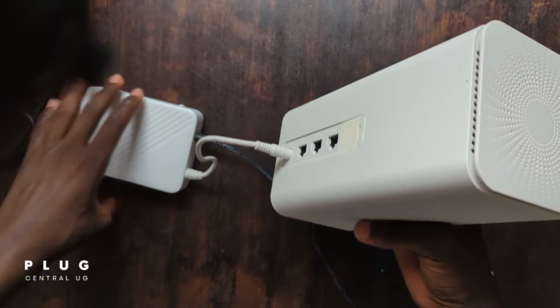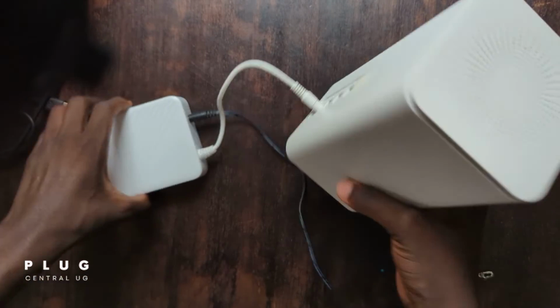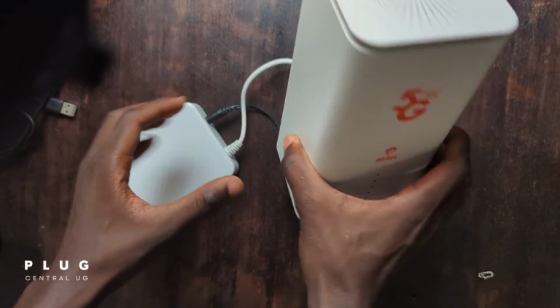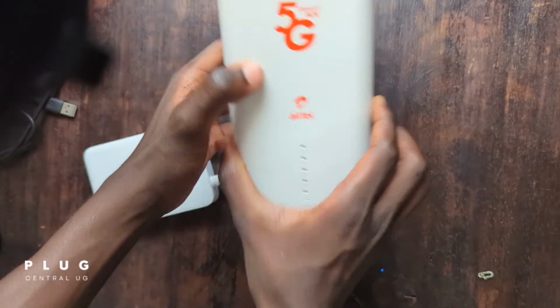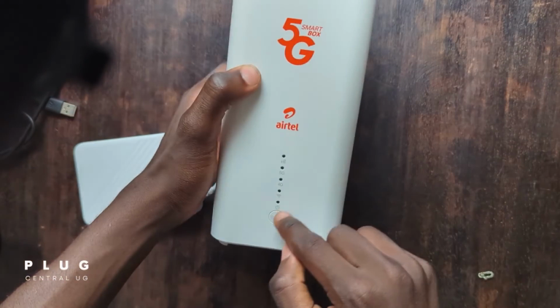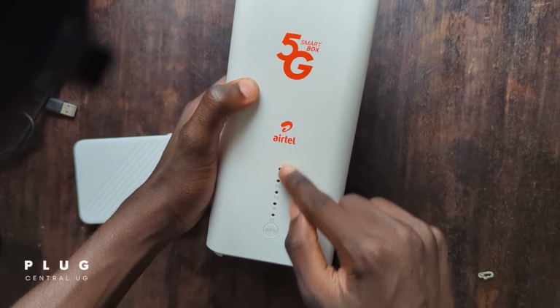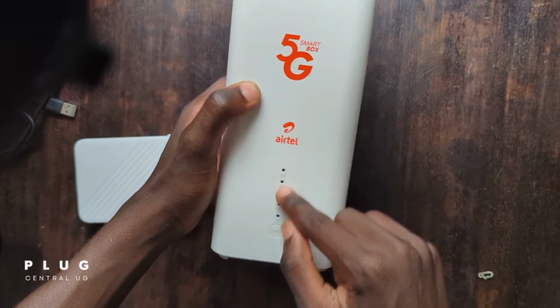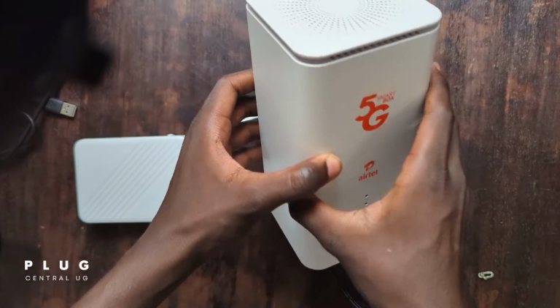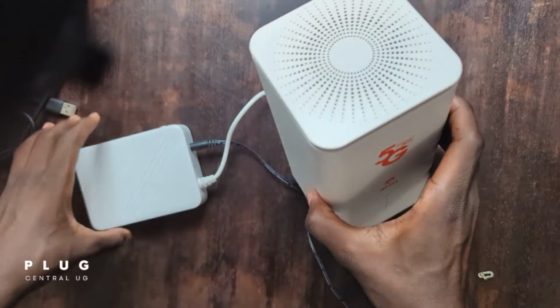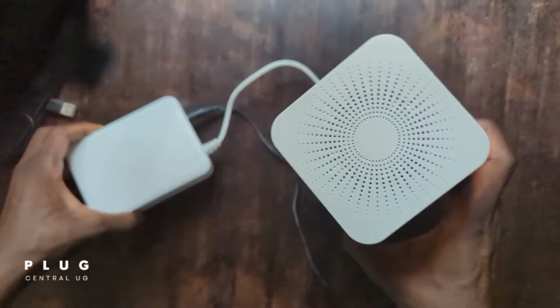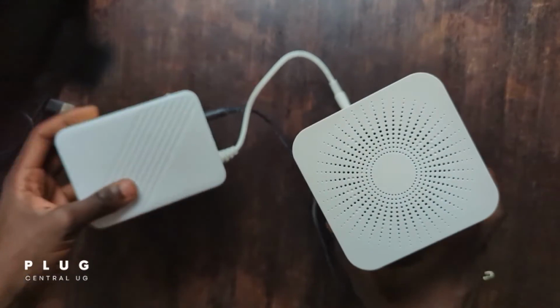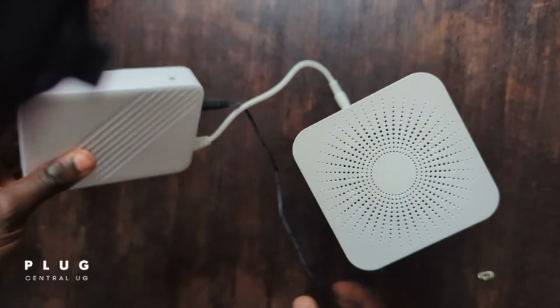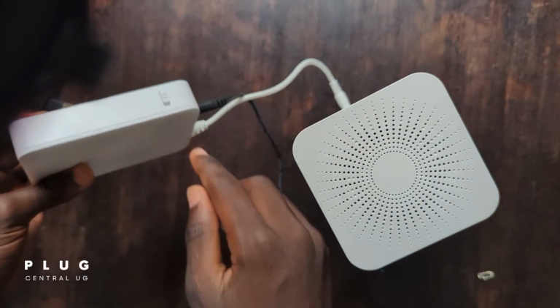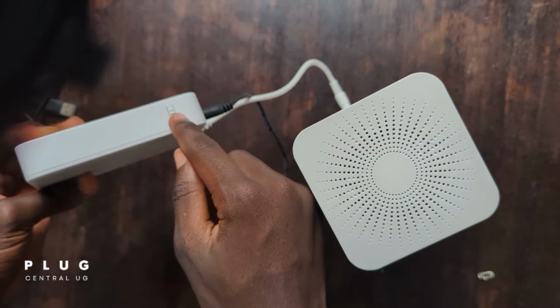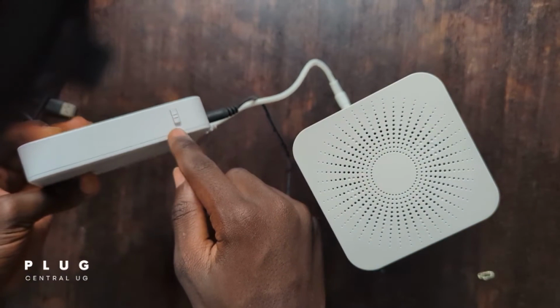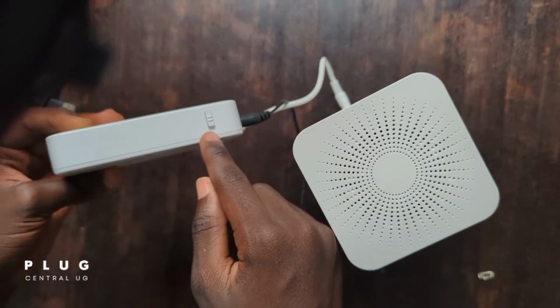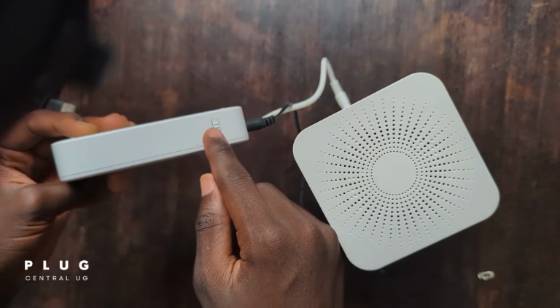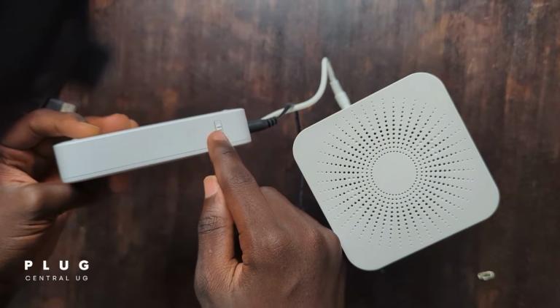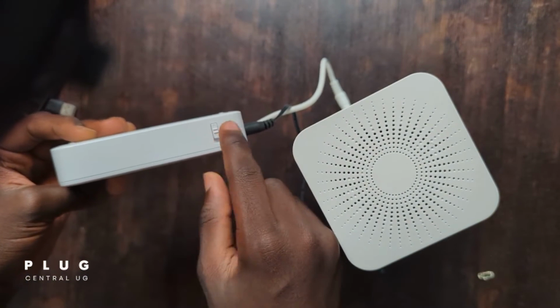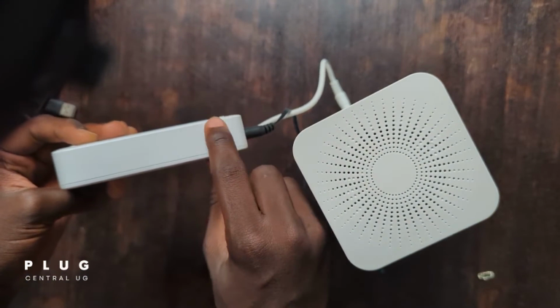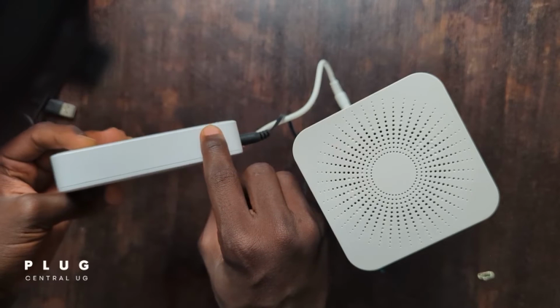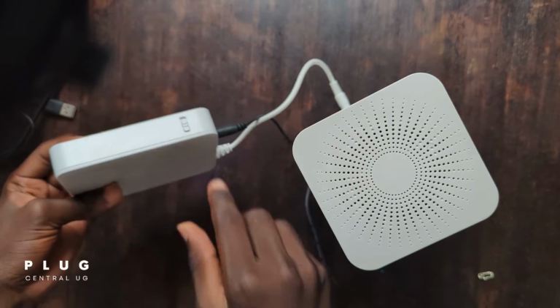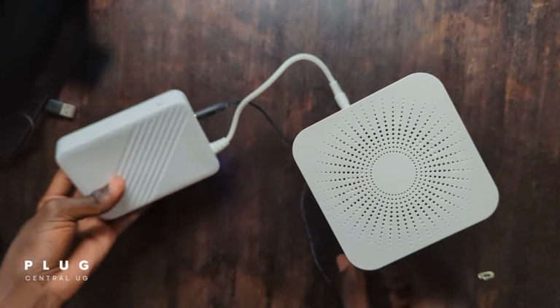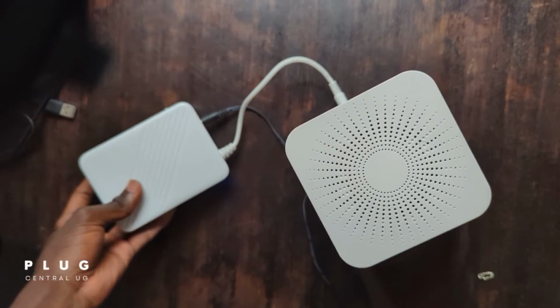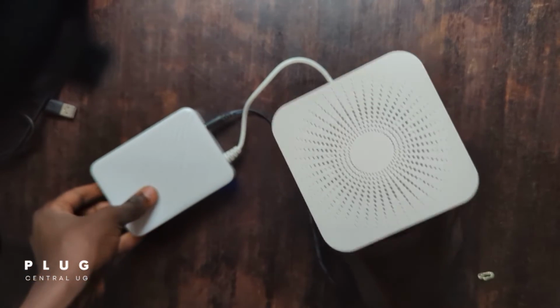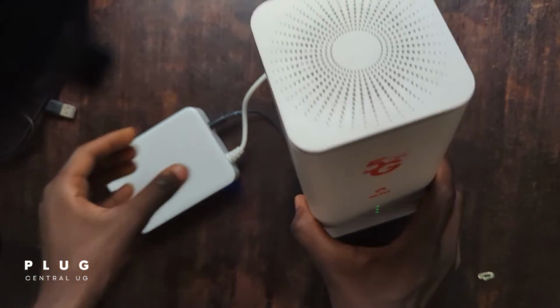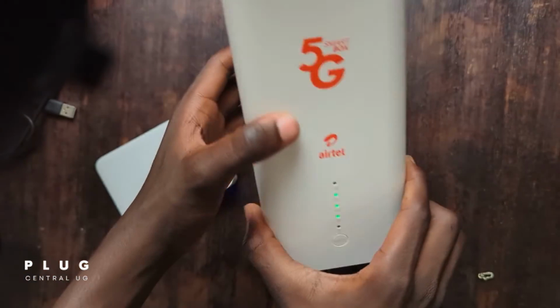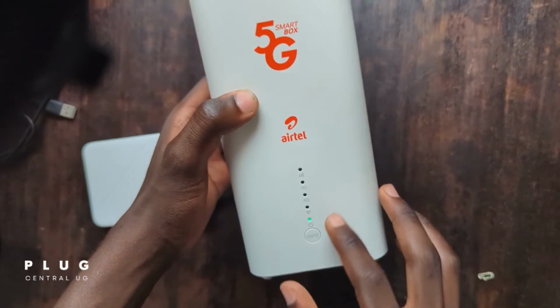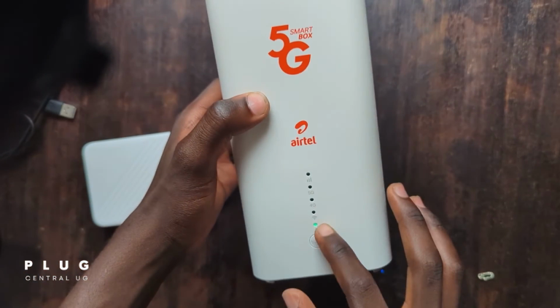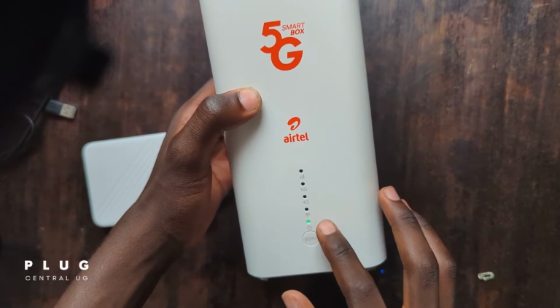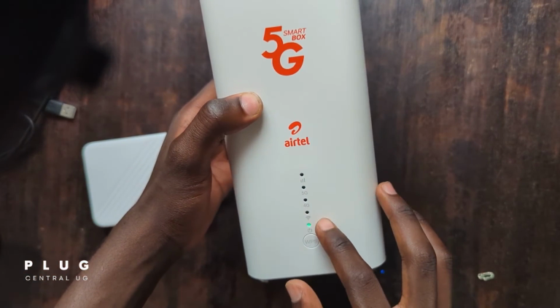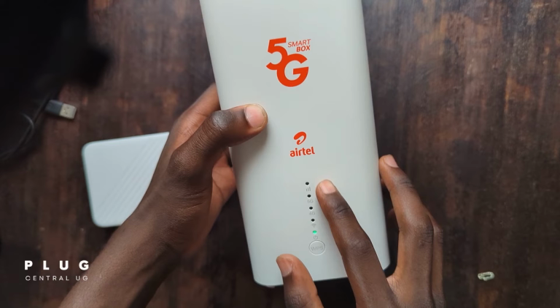It's off since the switch on the power bank is off. We proceed to switch it on — the router will take some seconds to set up. Give it about 40 seconds. You'll see the LED lights come on like this.